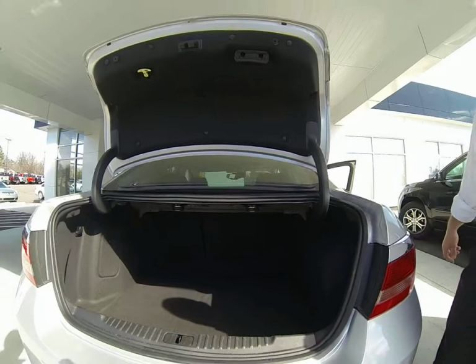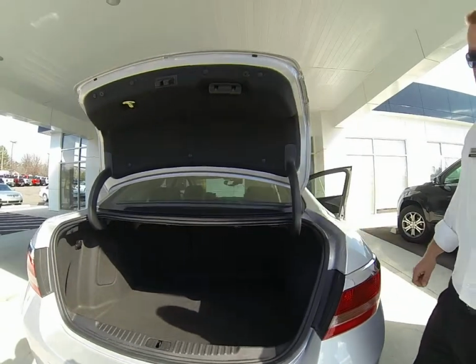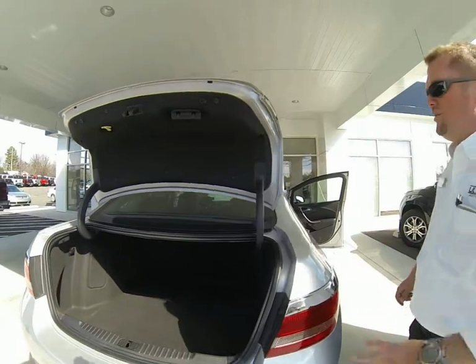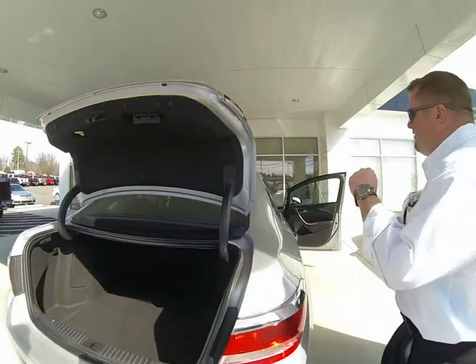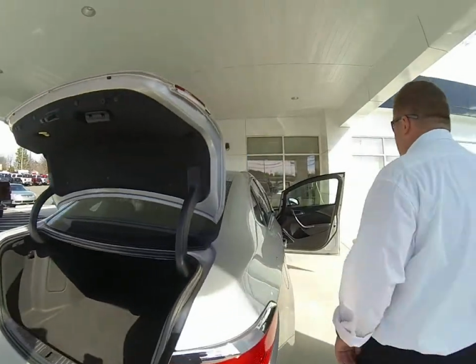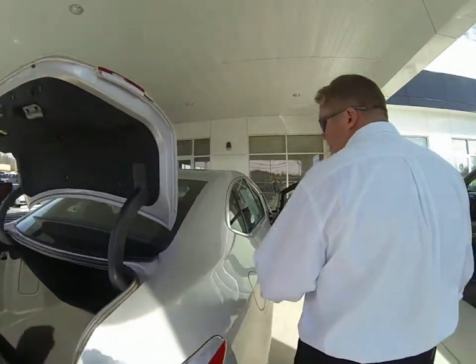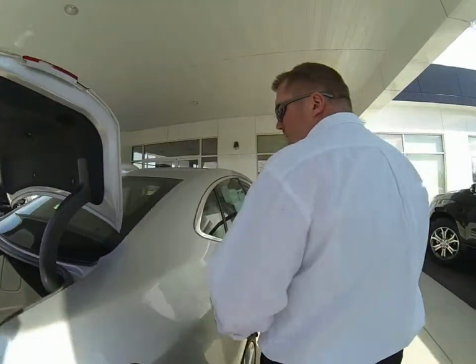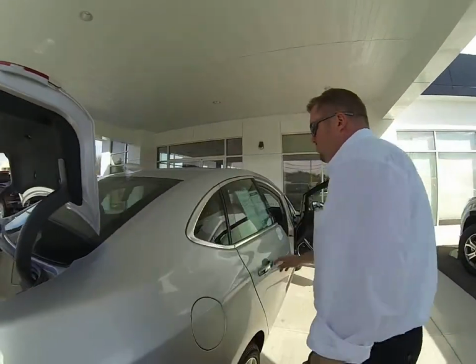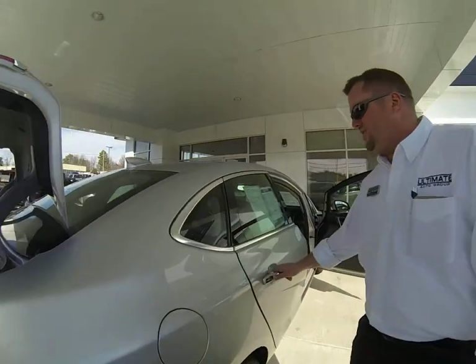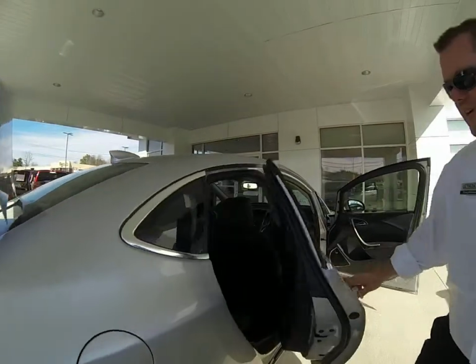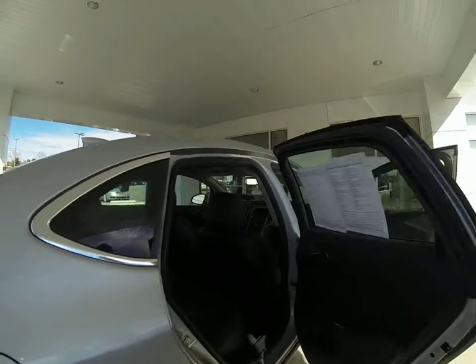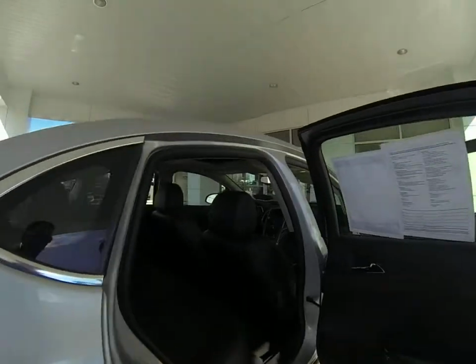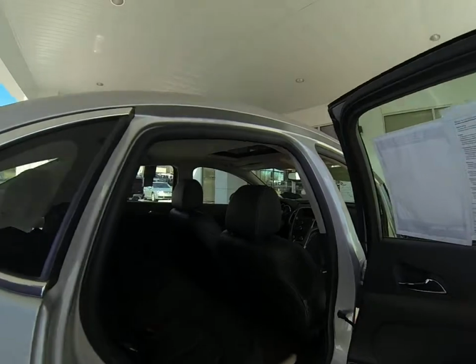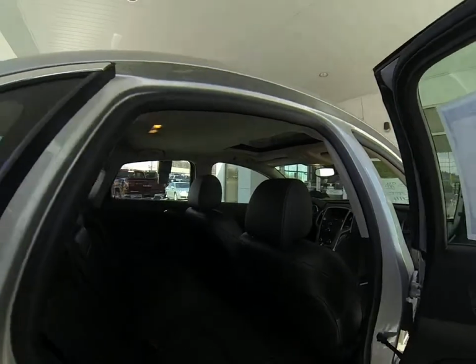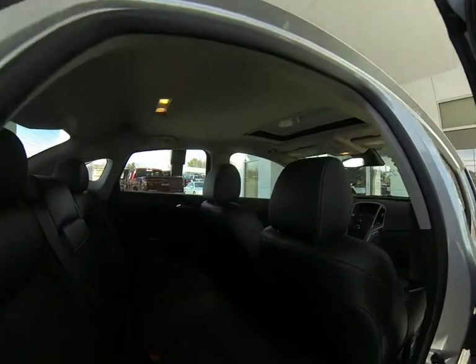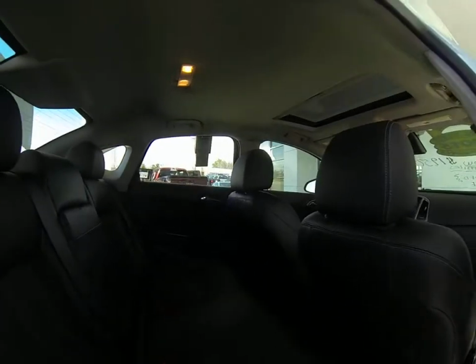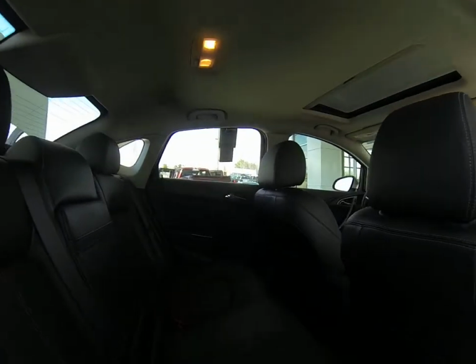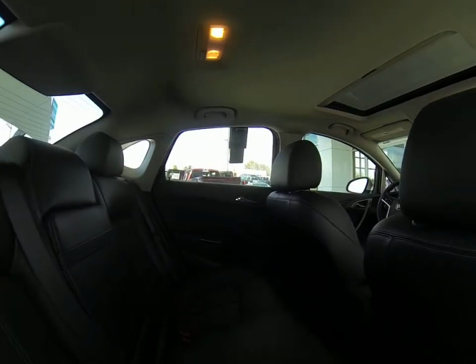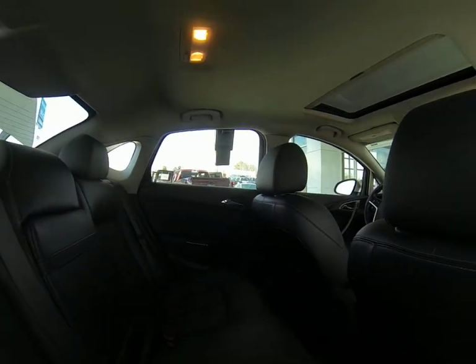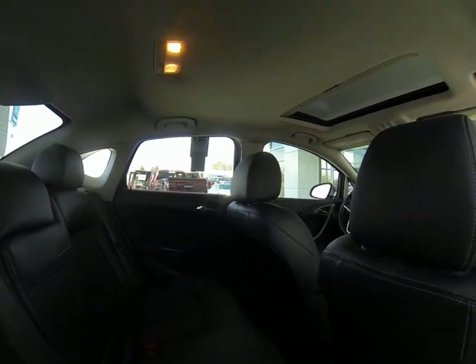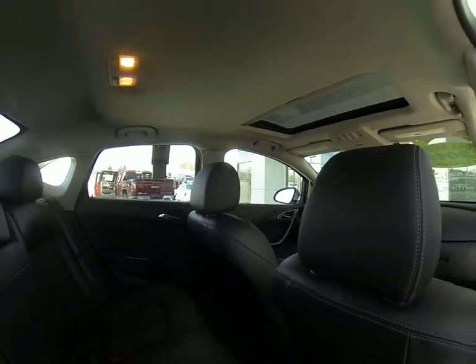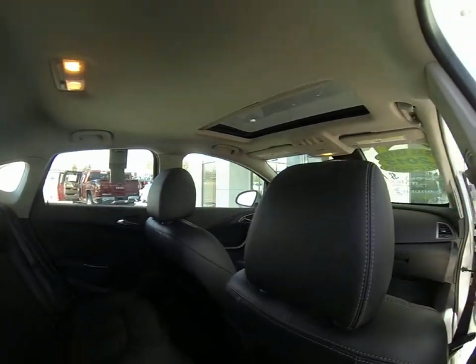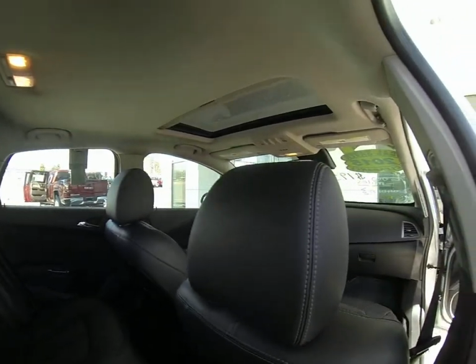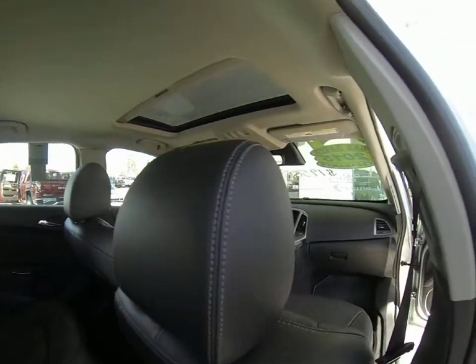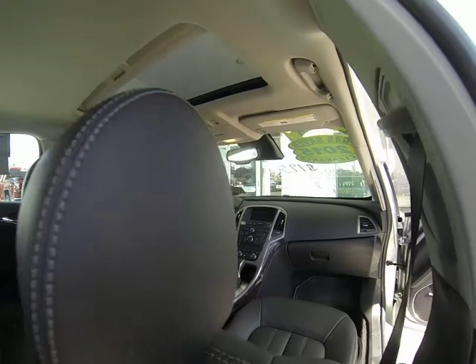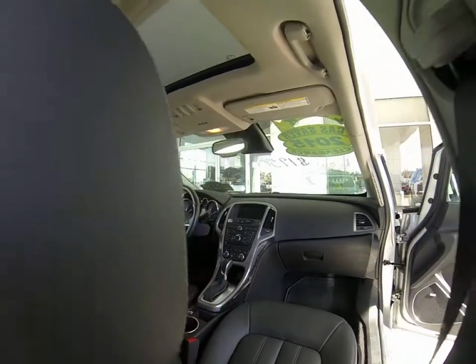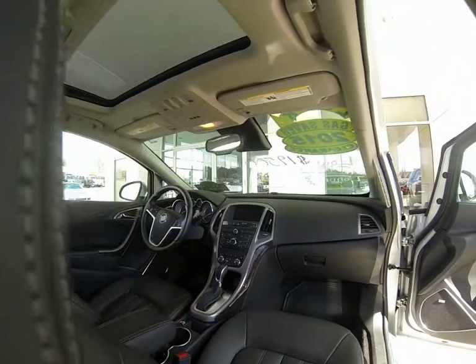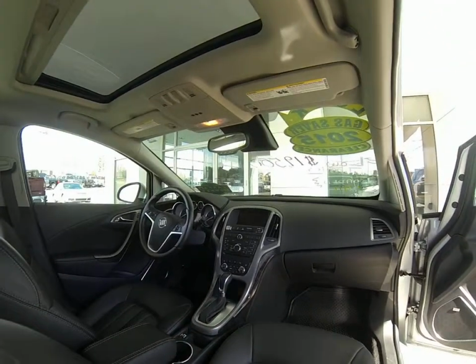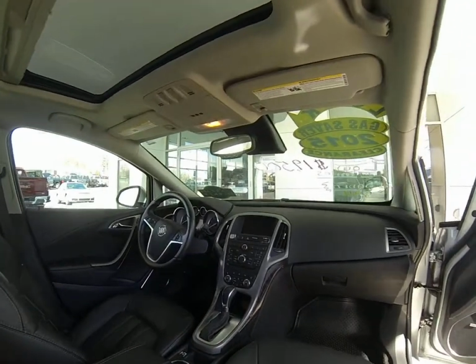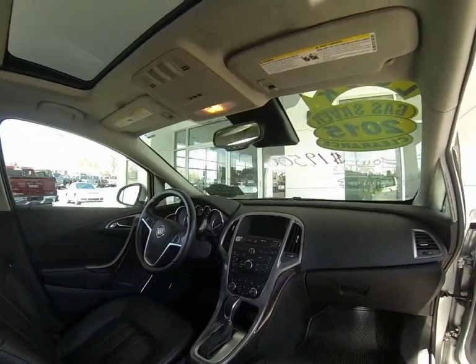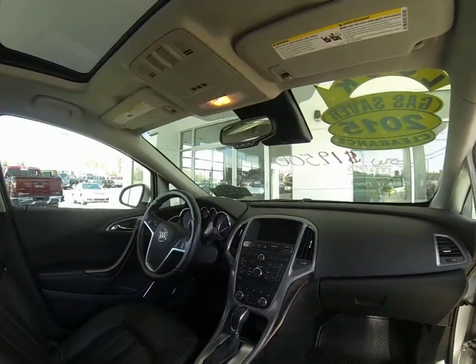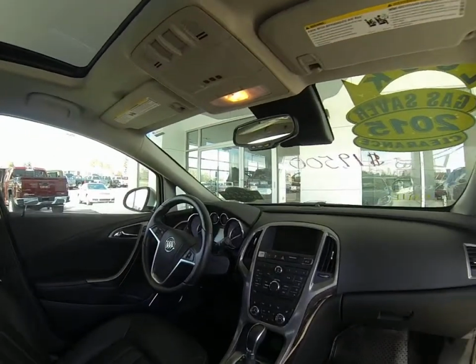Also, Buicks have a fabulous warranty. They come with a 4-year, 50,000-mile bumper-to-bumper warranty, and also a 6-year, 70,000-mile powertrain warranty.